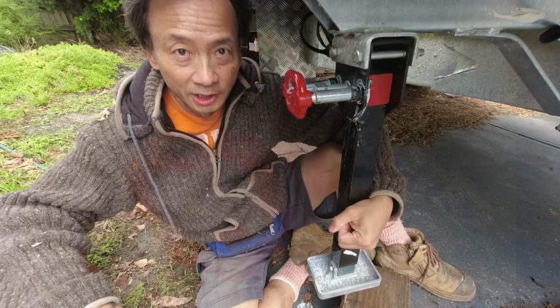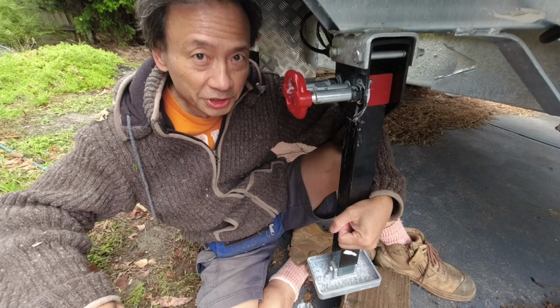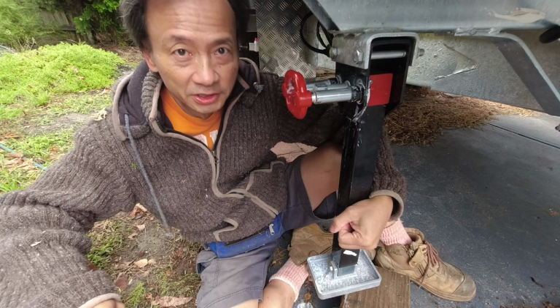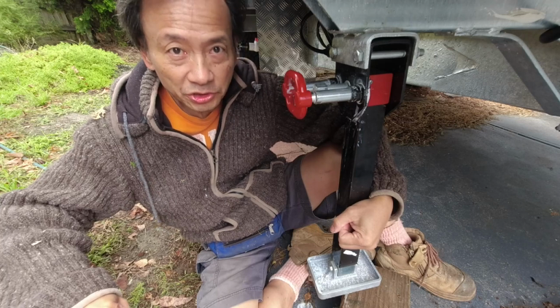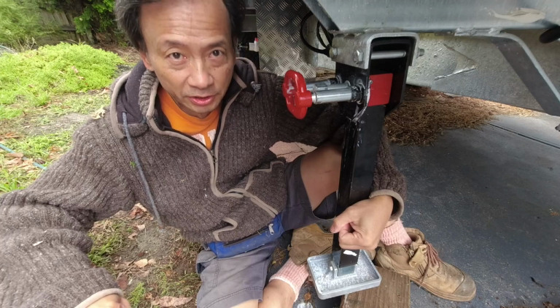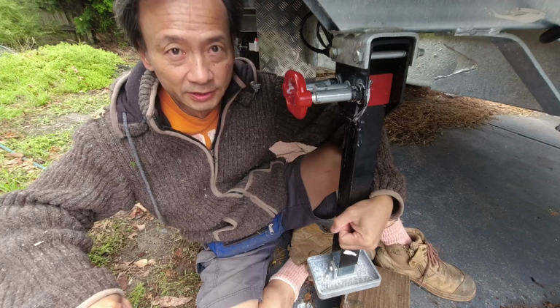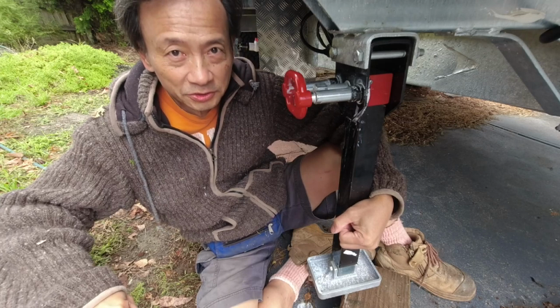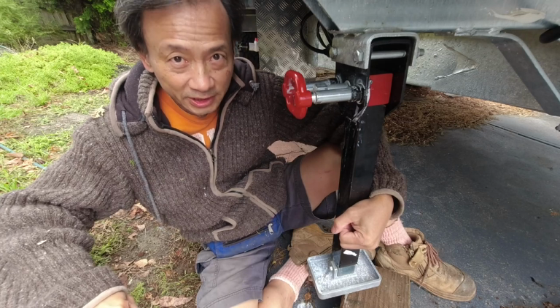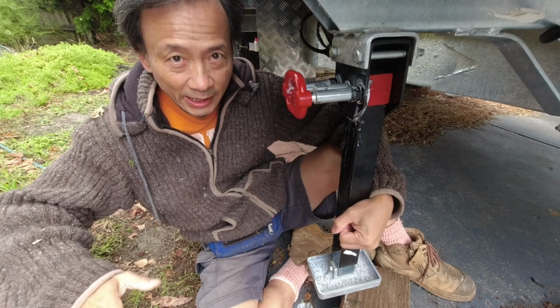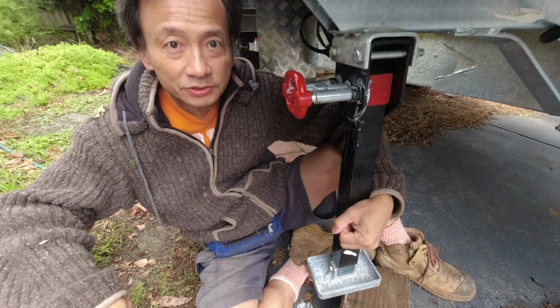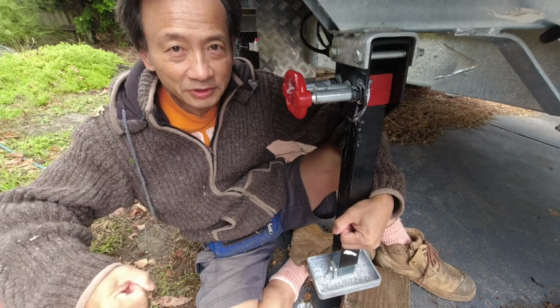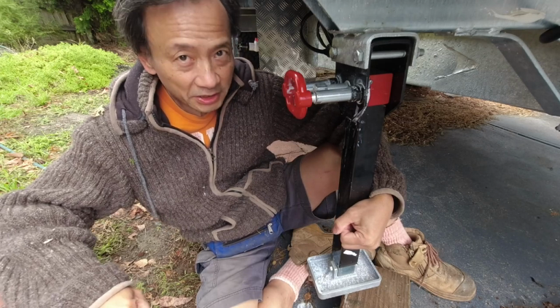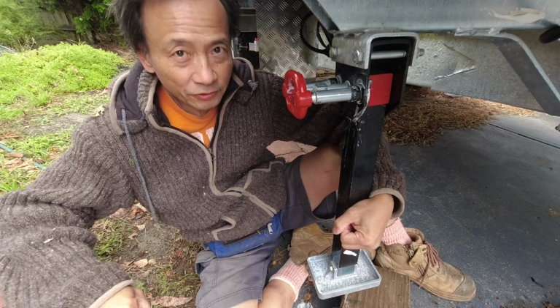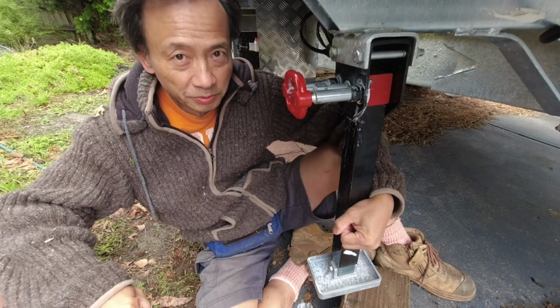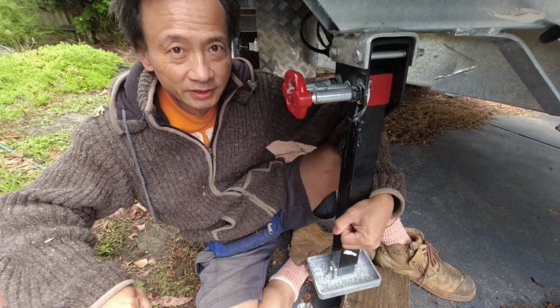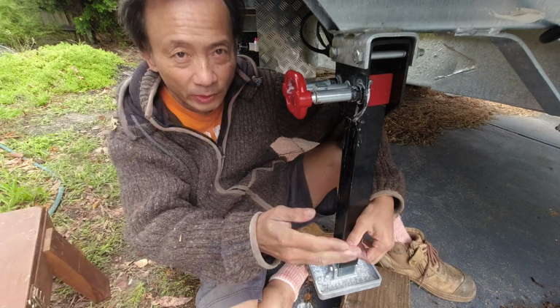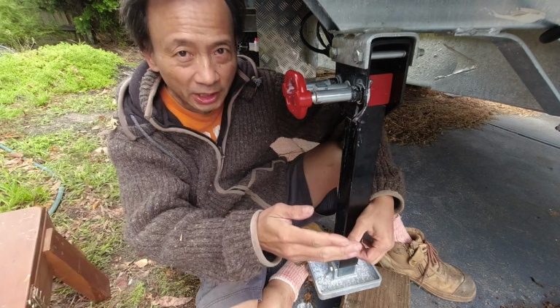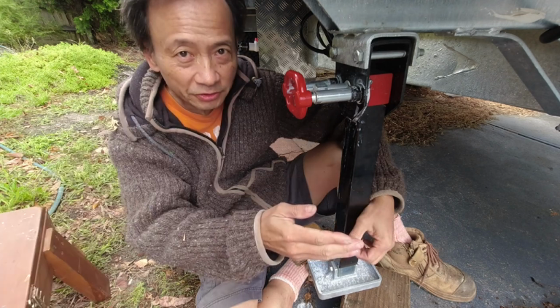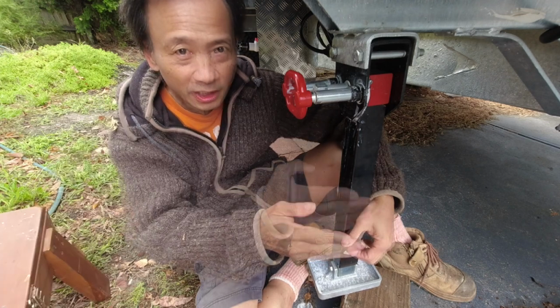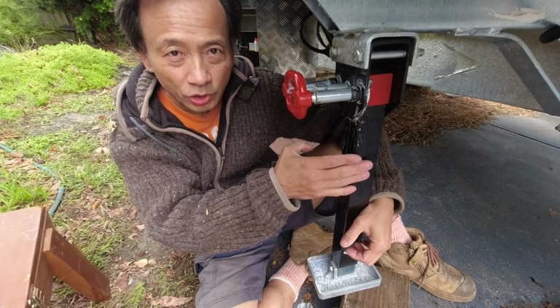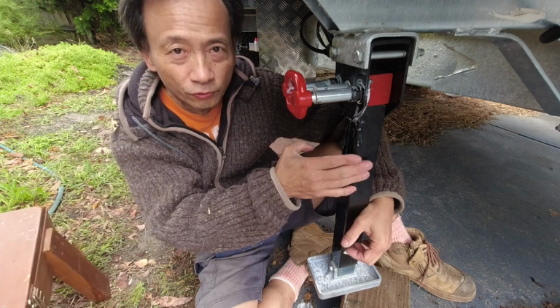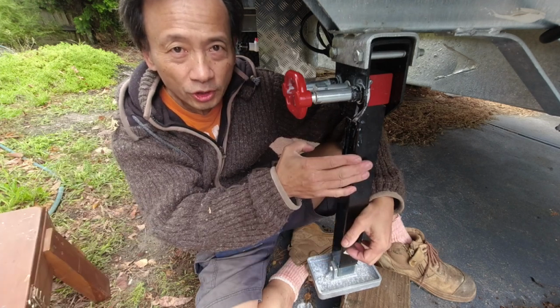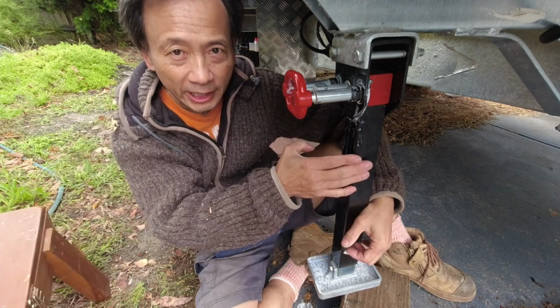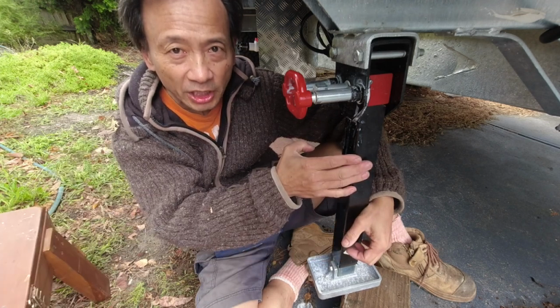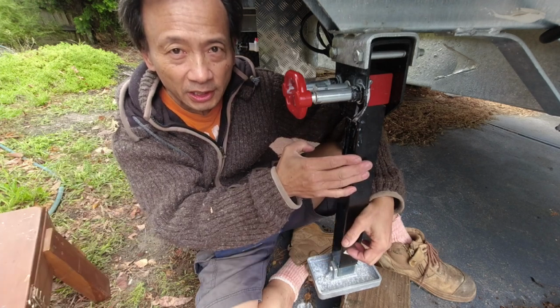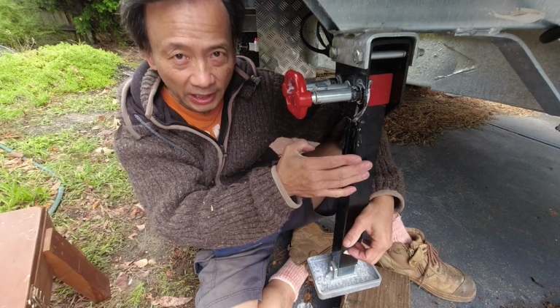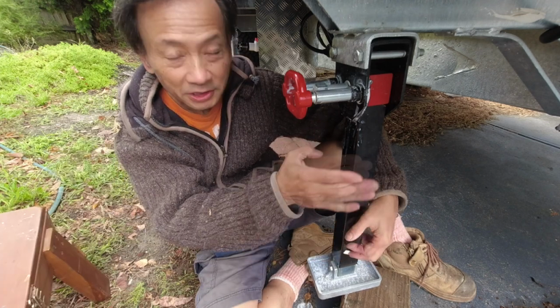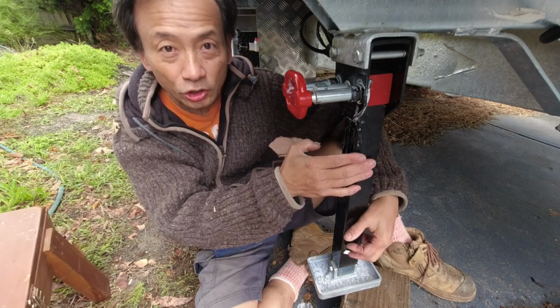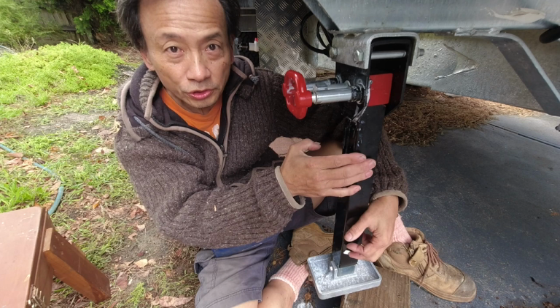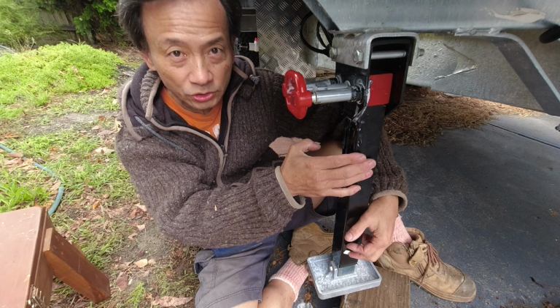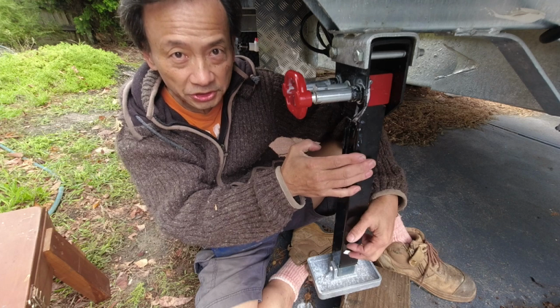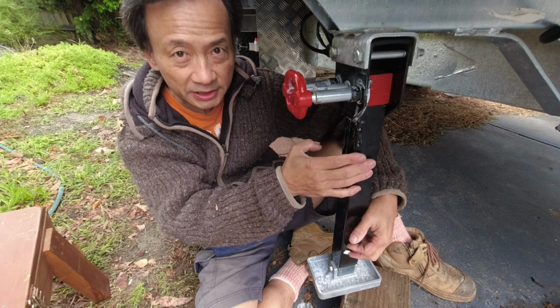I'm sitting underneath my new caravan. It is parked at my house. I haven't taken it out for a trip yet. When I parked the caravan, I put all four drop-down stabilizer legs — these are also known as corner steadies.